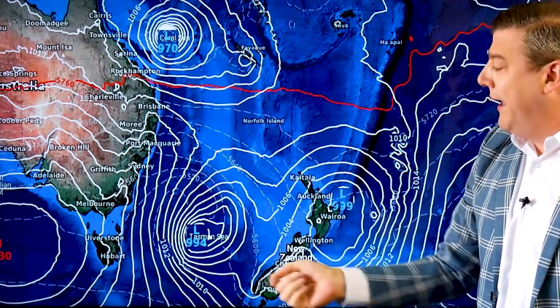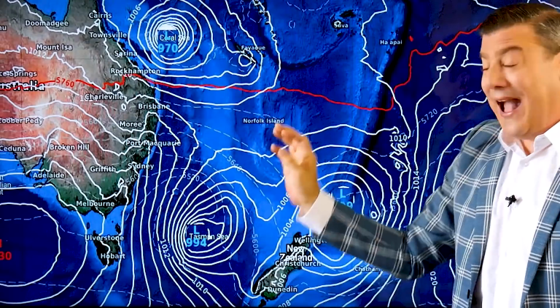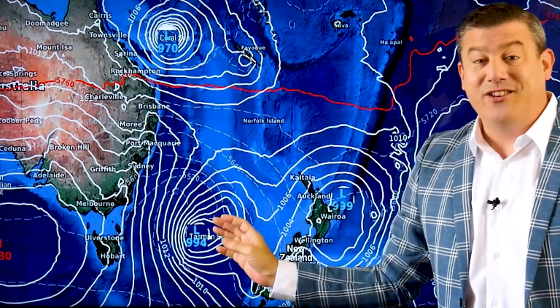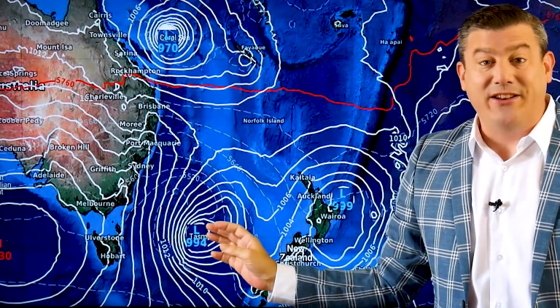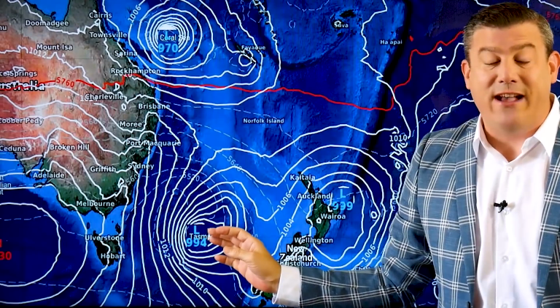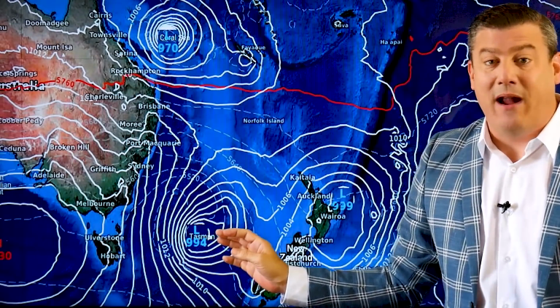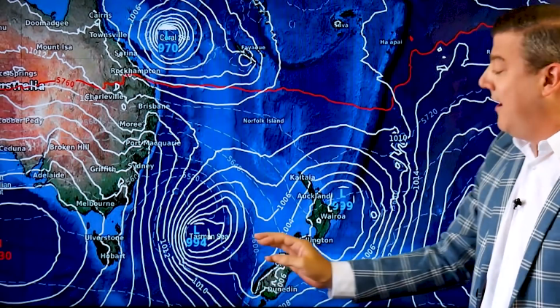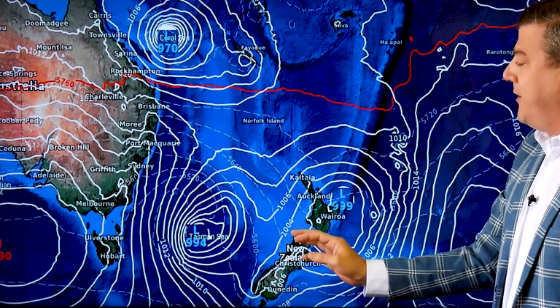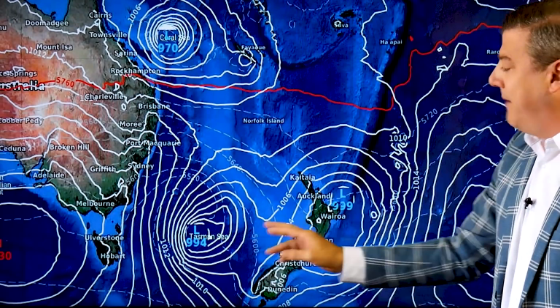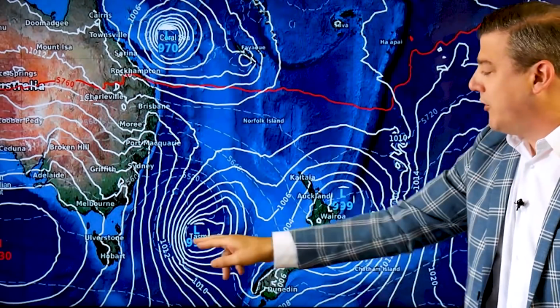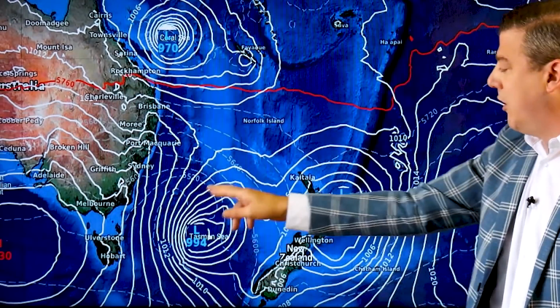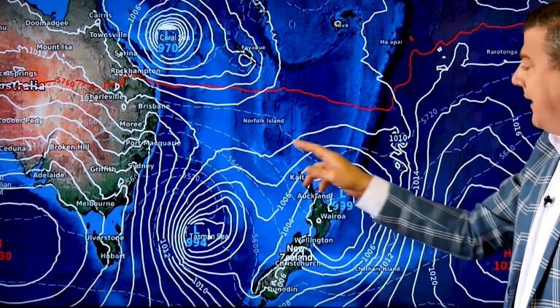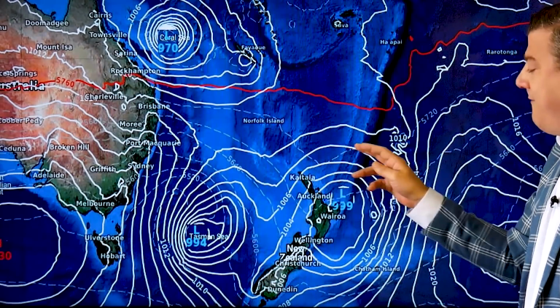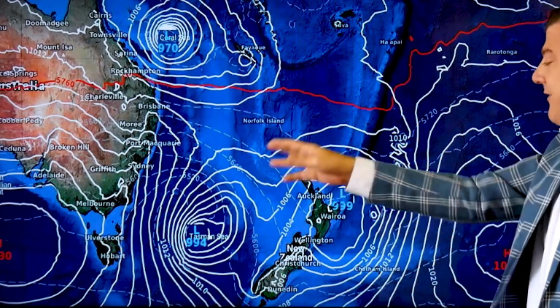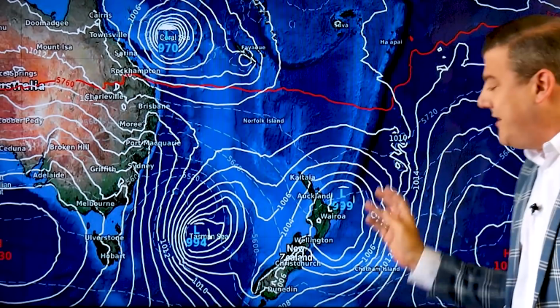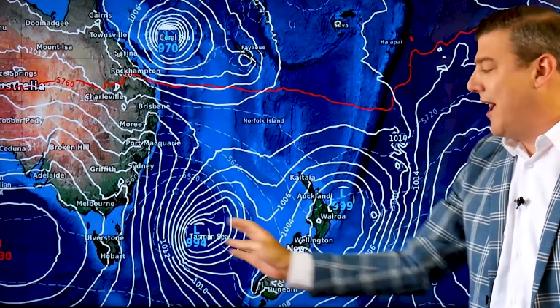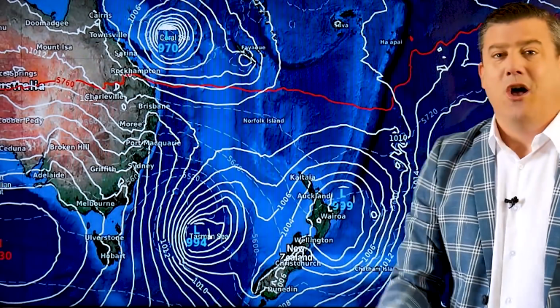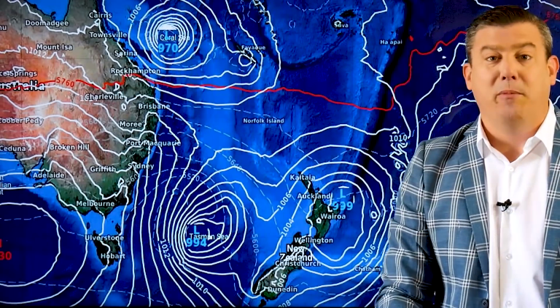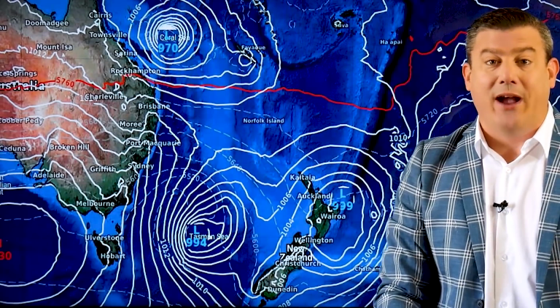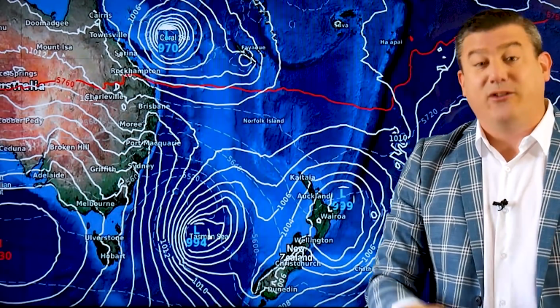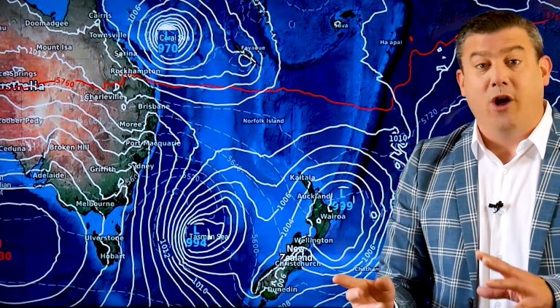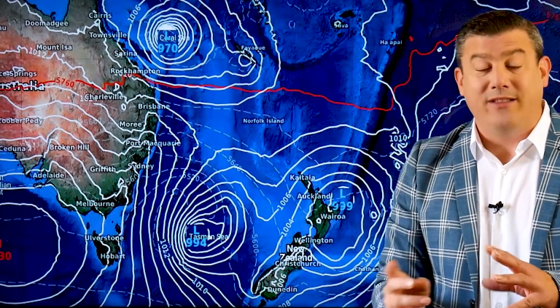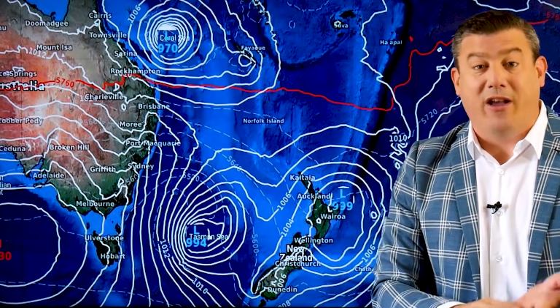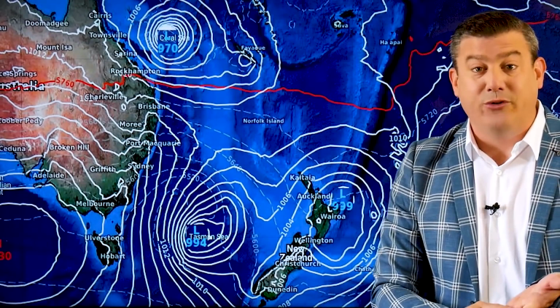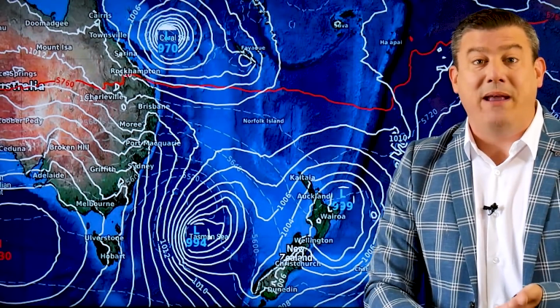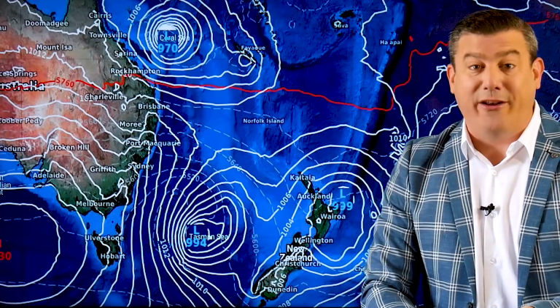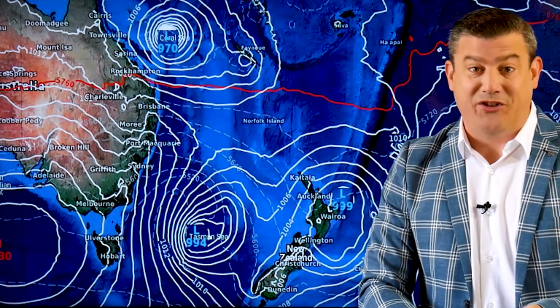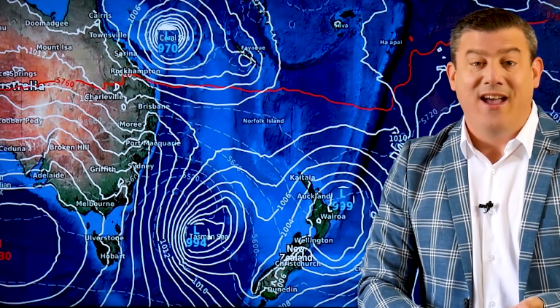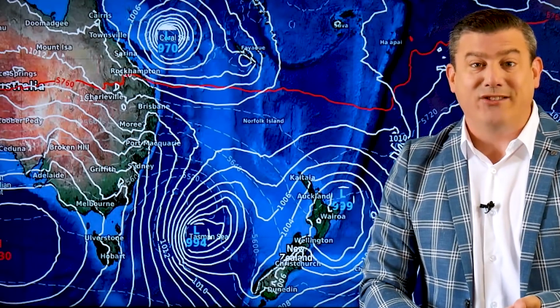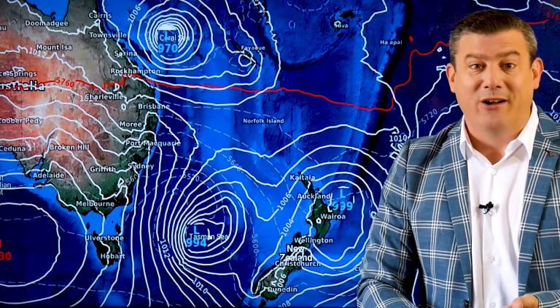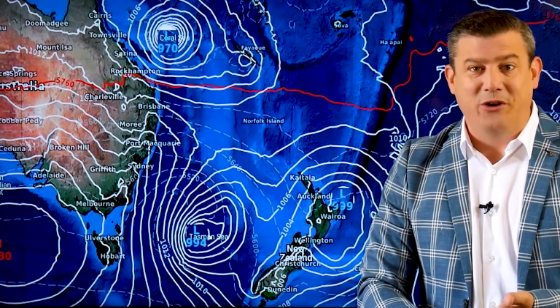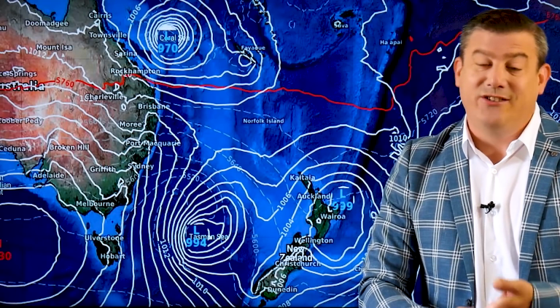Just like GFS from America, the European models are also showing — in fact, an even greater chance of low pressure. It's worth noting the American models have been more accurate this year about cyclones in New Zealand.